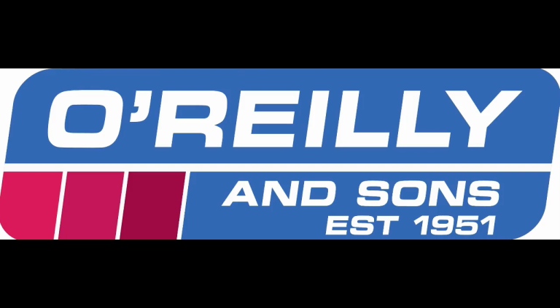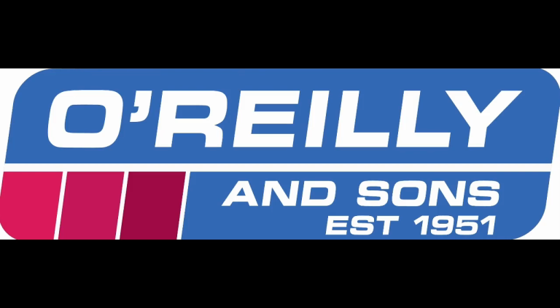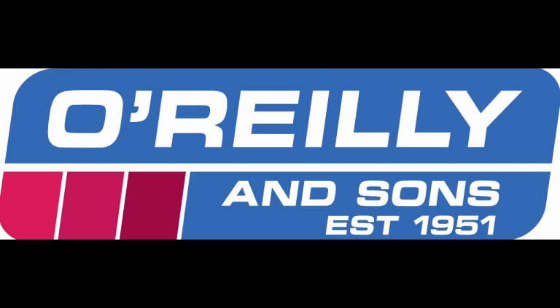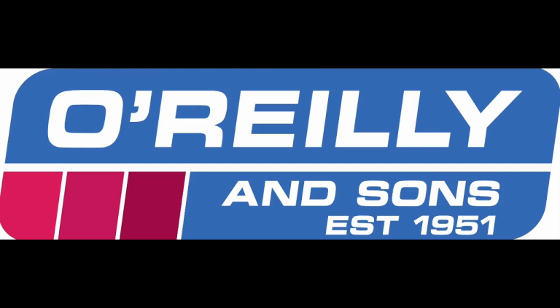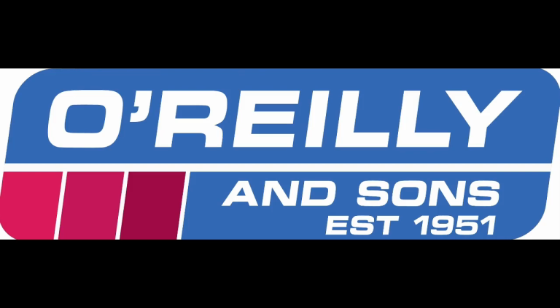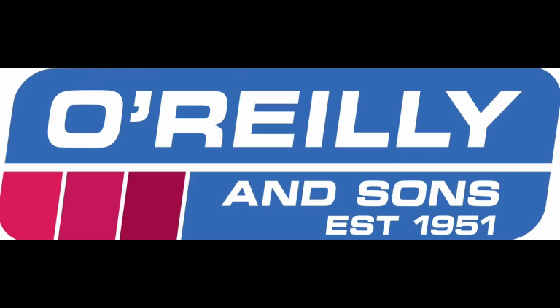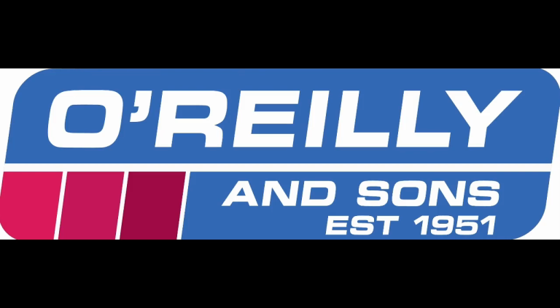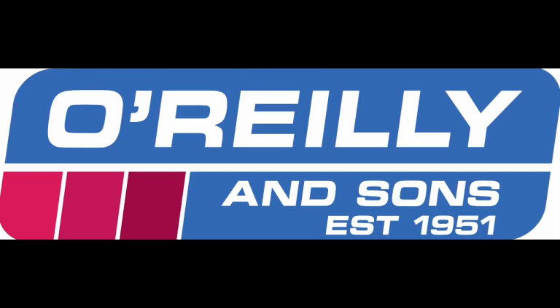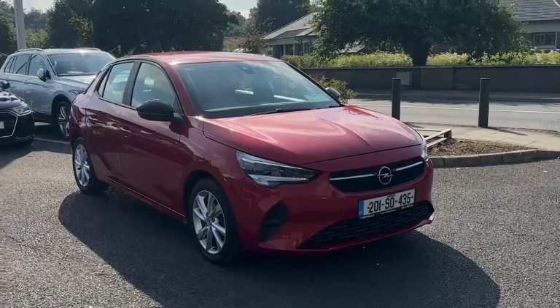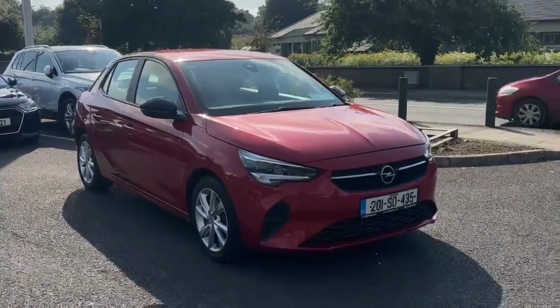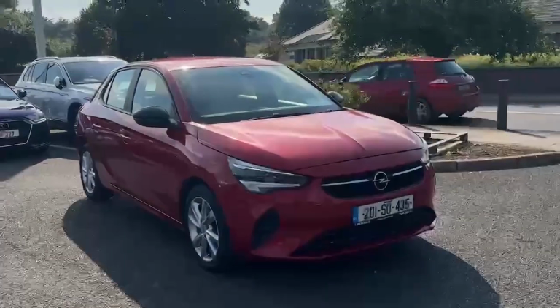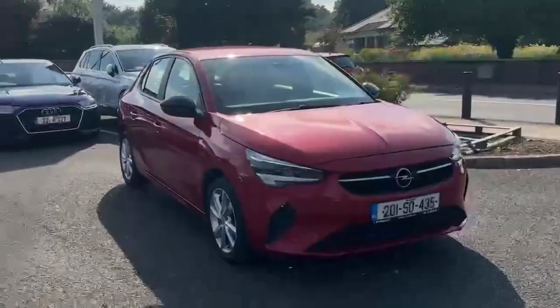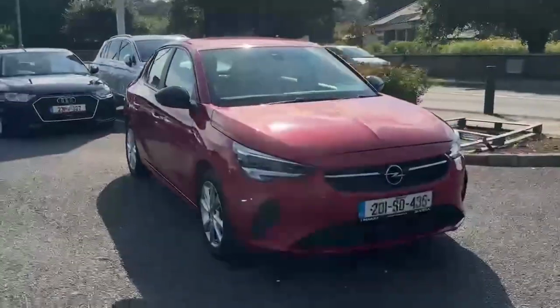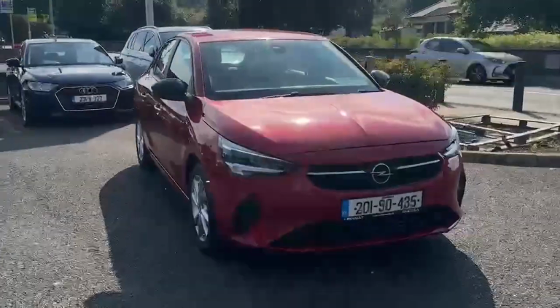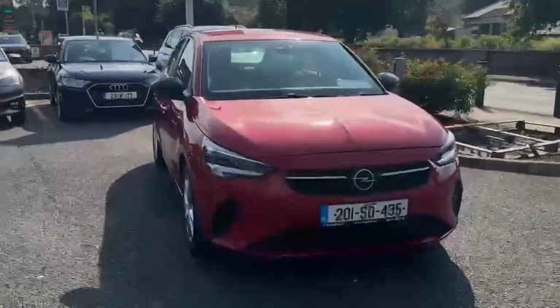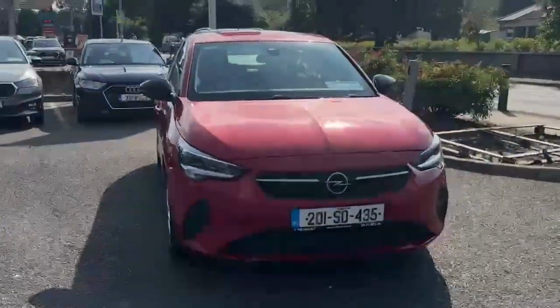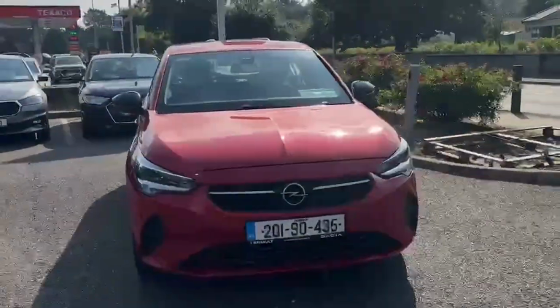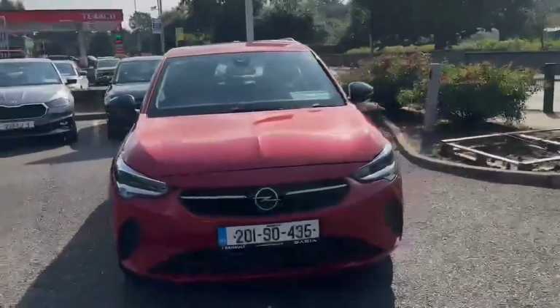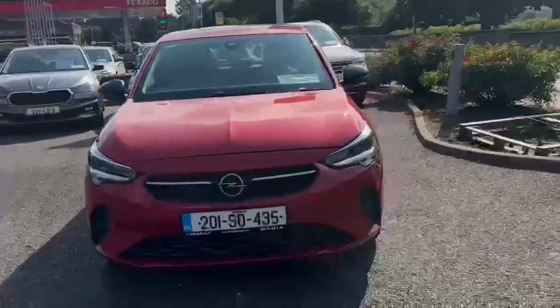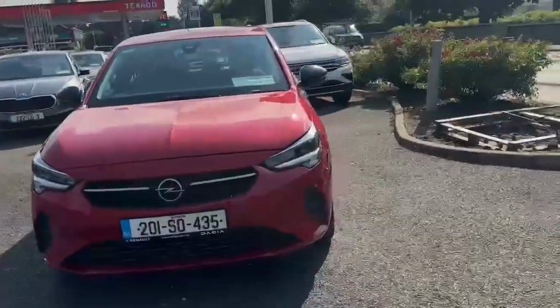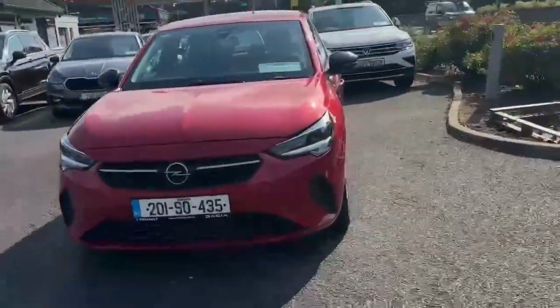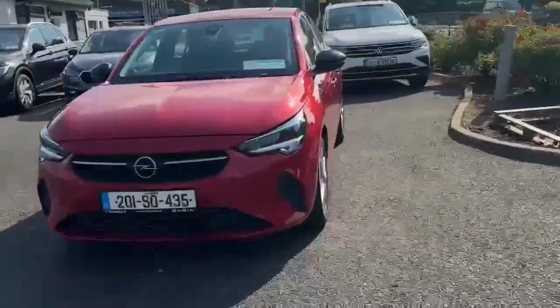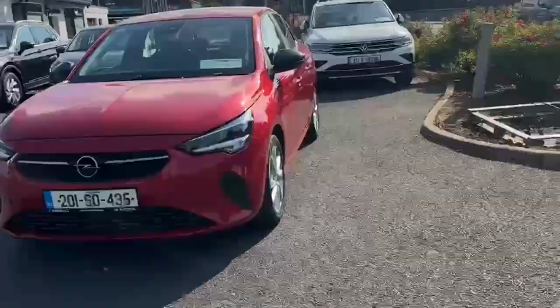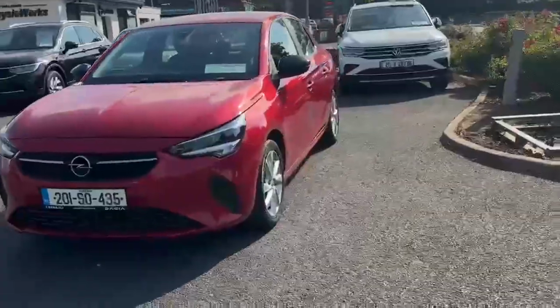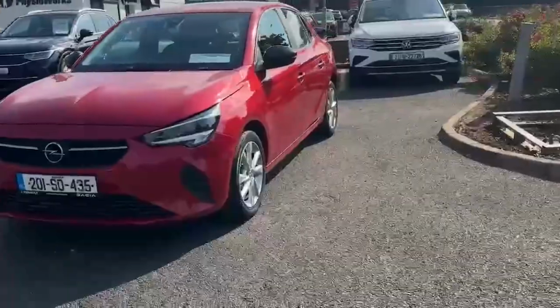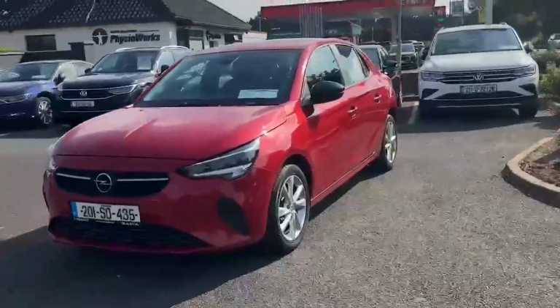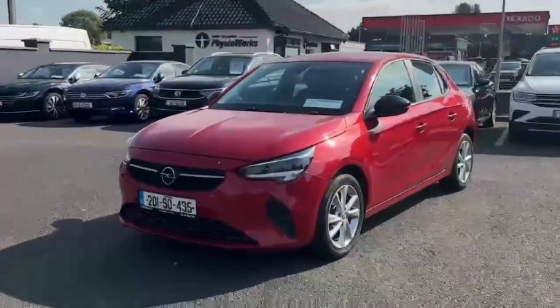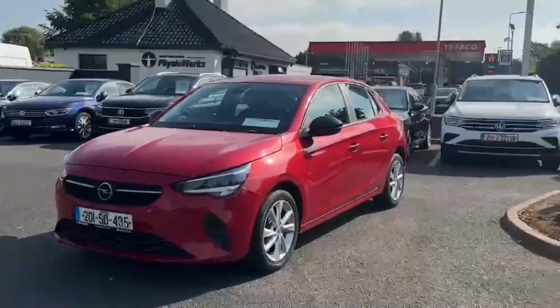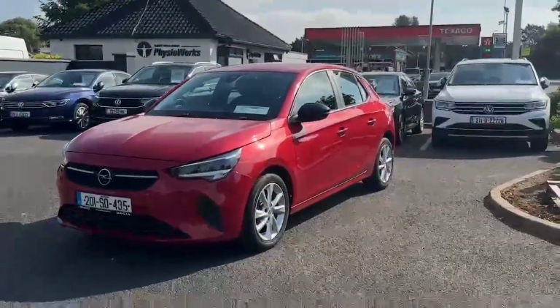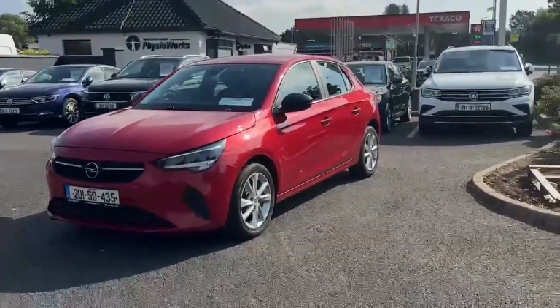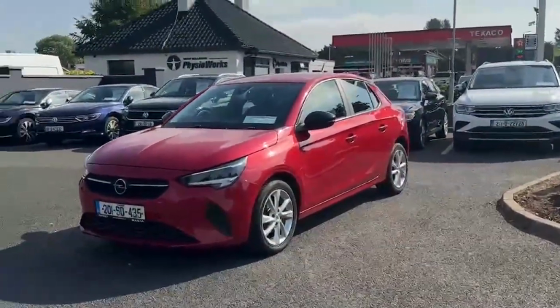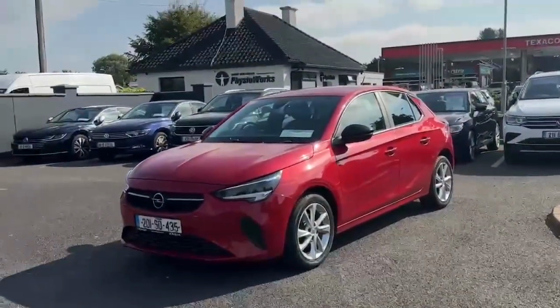Introducing the 2020 Opel Corsa SC Premium 1.2i 75p in stunning red. This hatchback is packed with features like air conditioning, Bluetooth, cruise control and more.